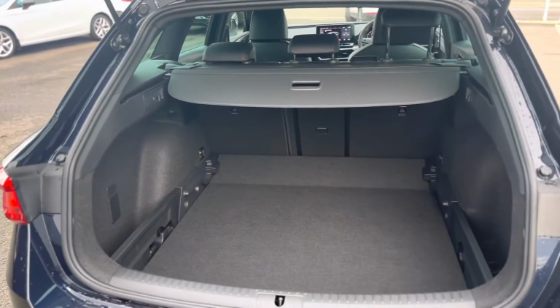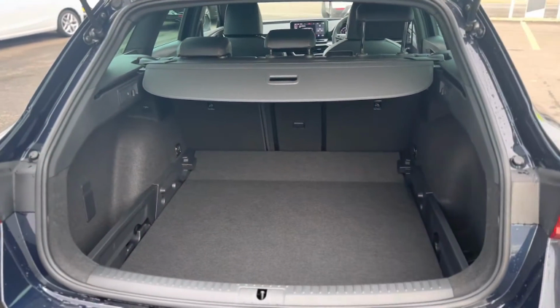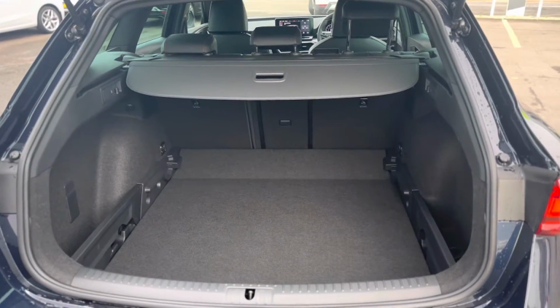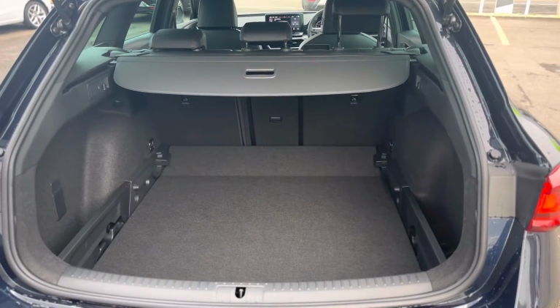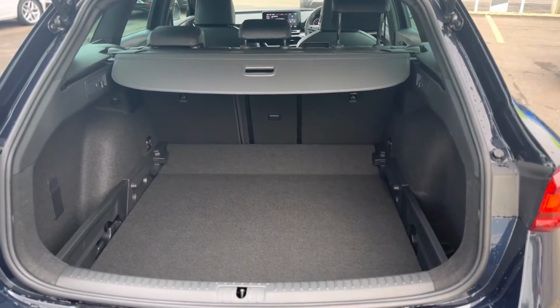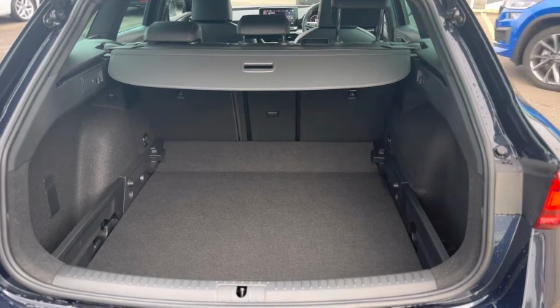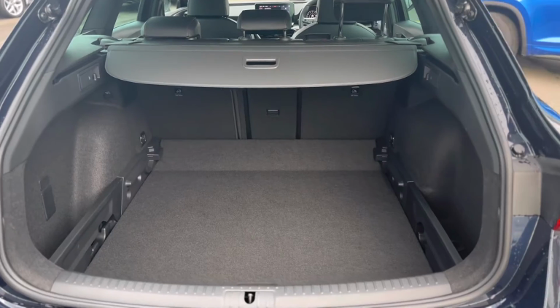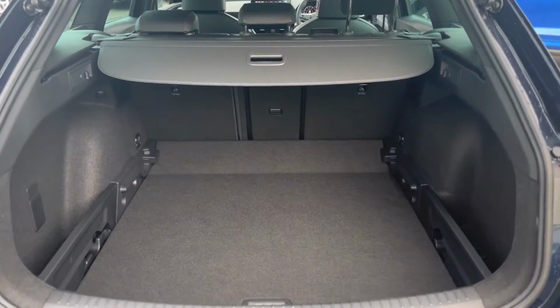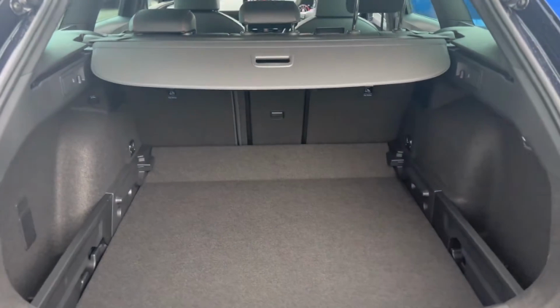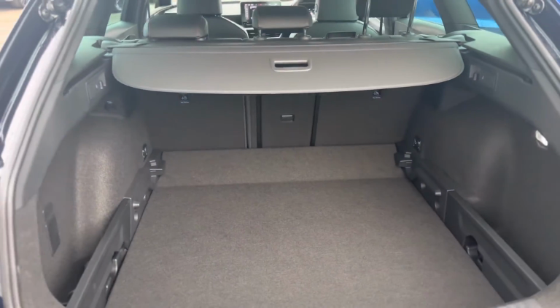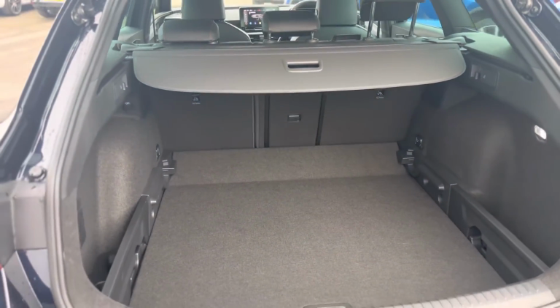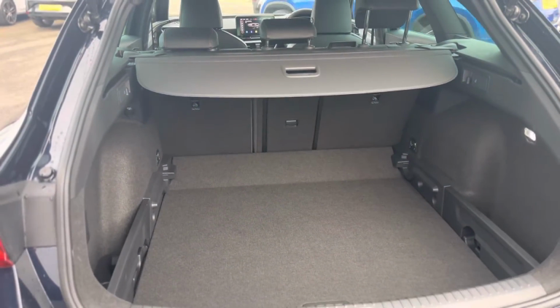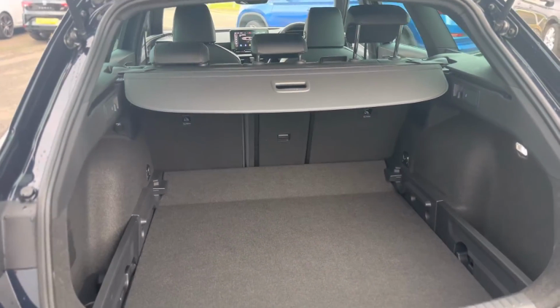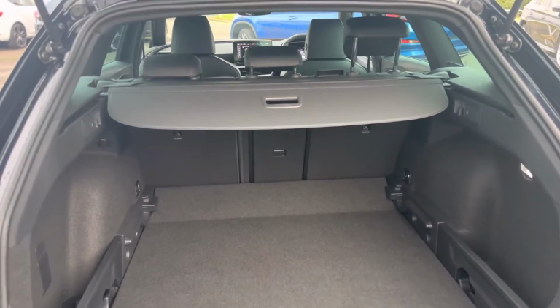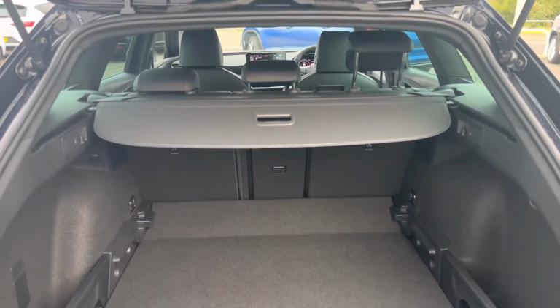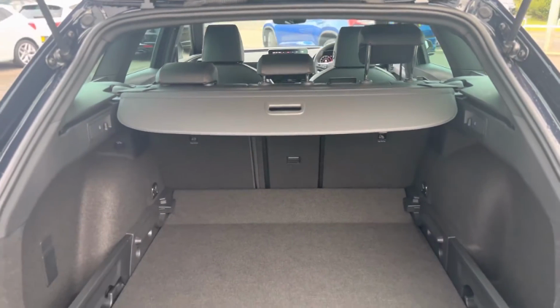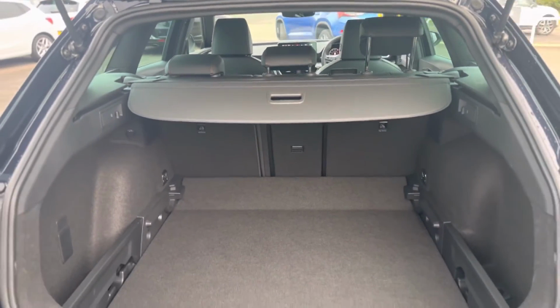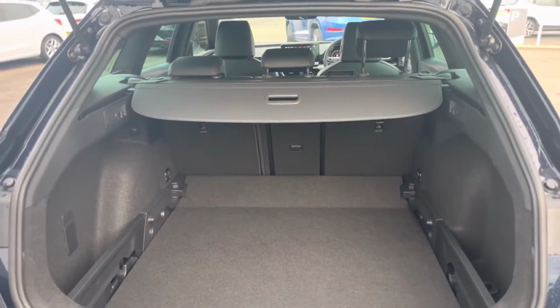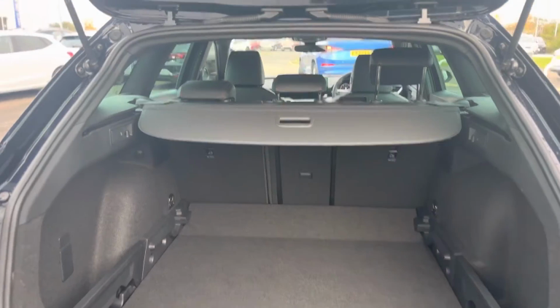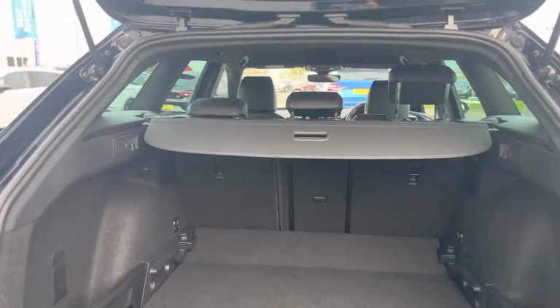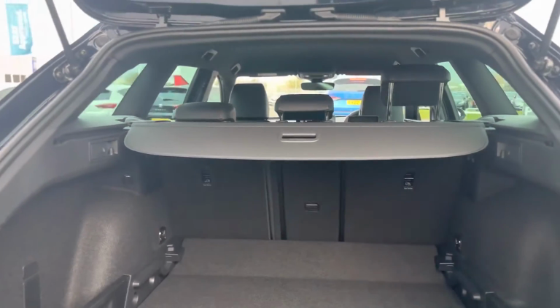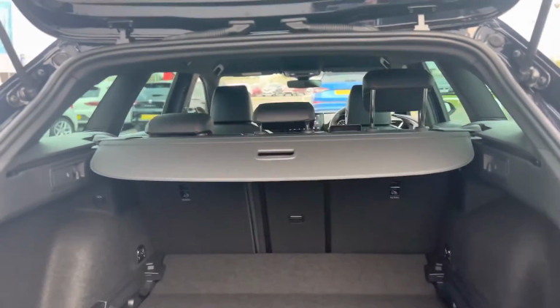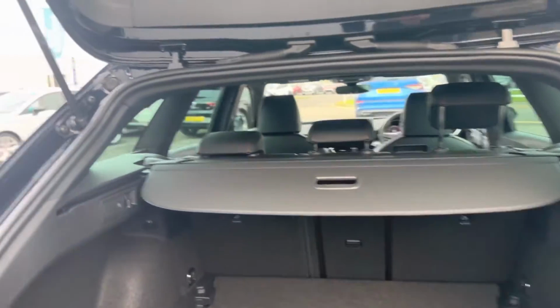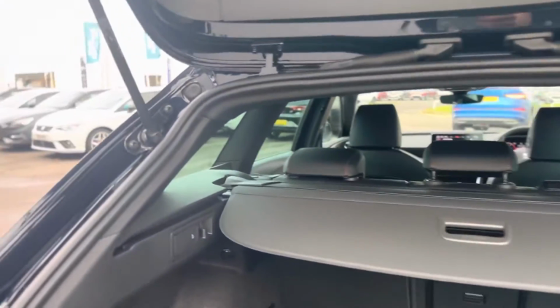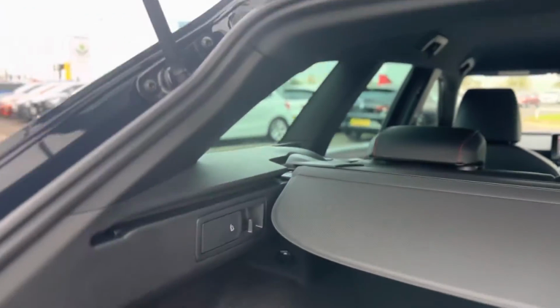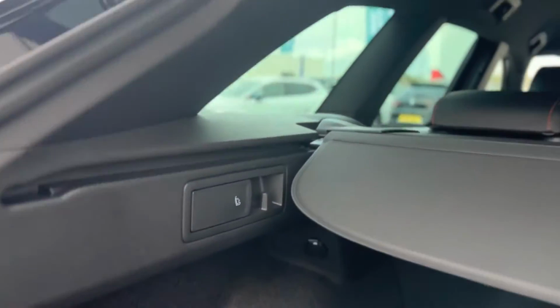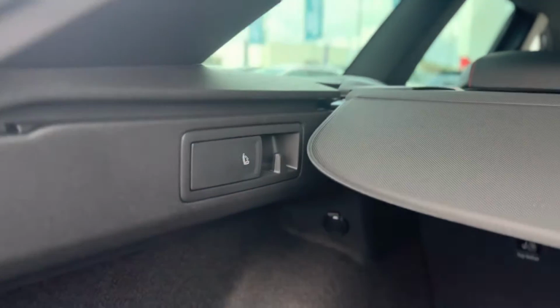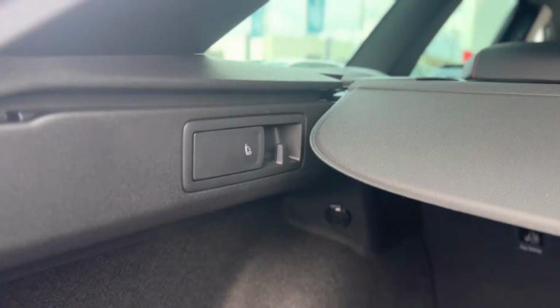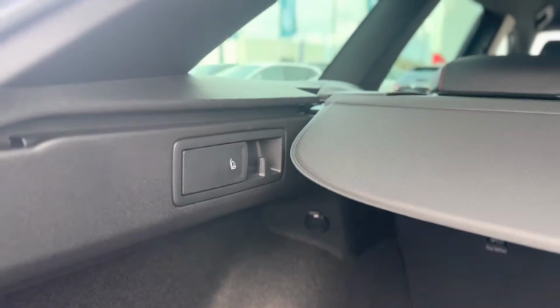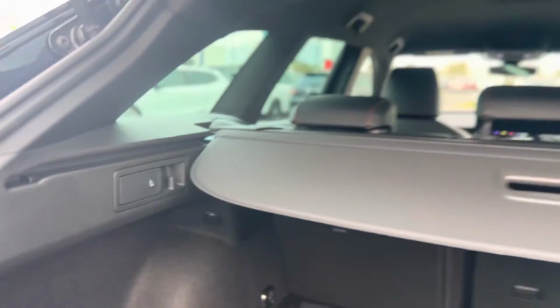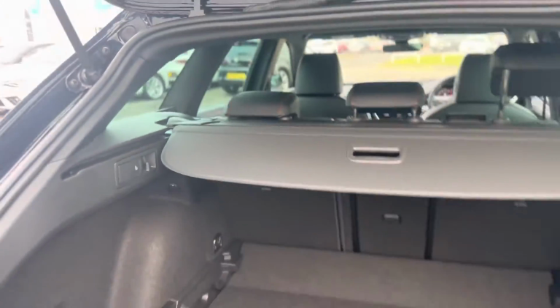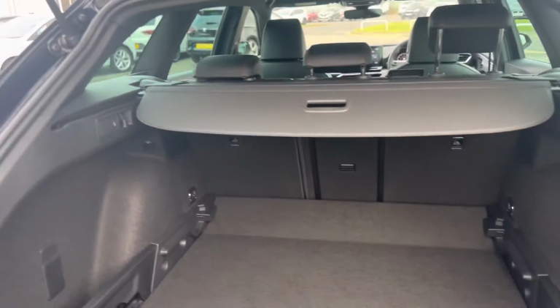As you can see, it's a nice large spacious boot space with a retractable boot cover as well. You get the 60-40 split which can also be operated from the rear as well.